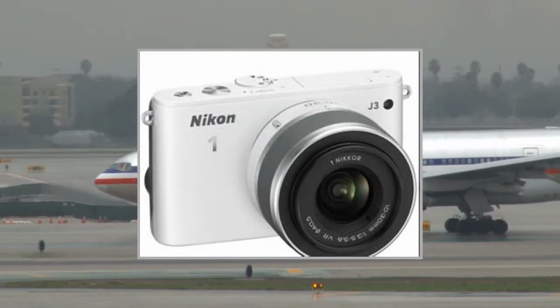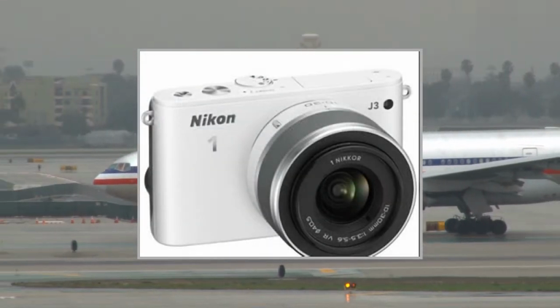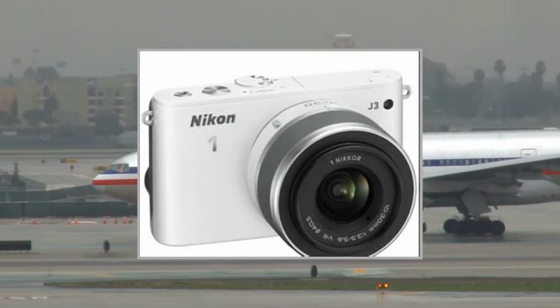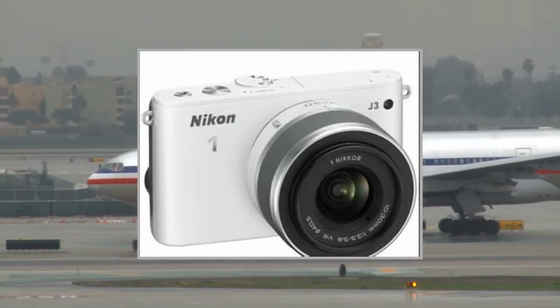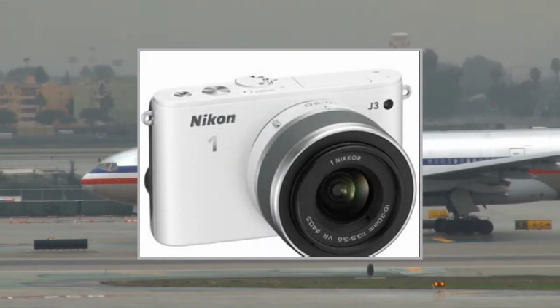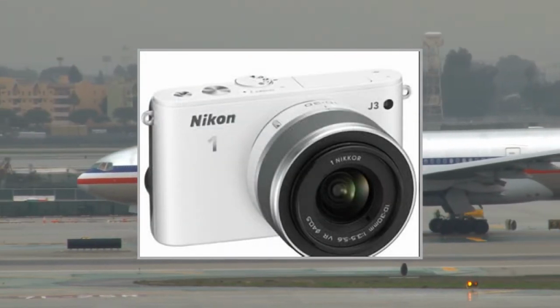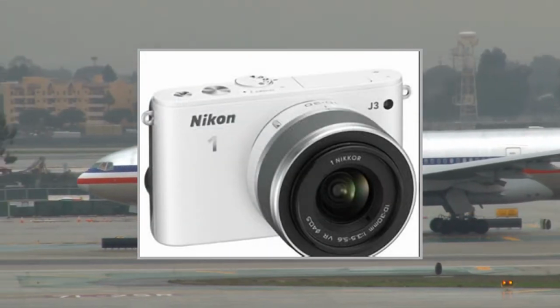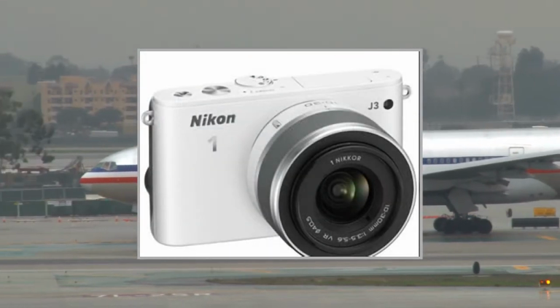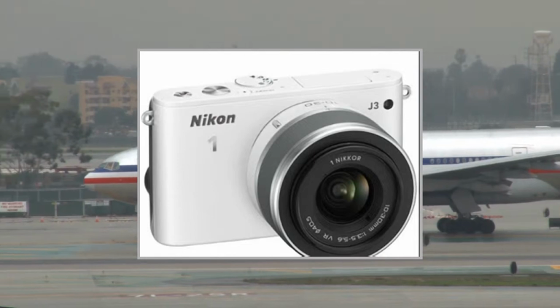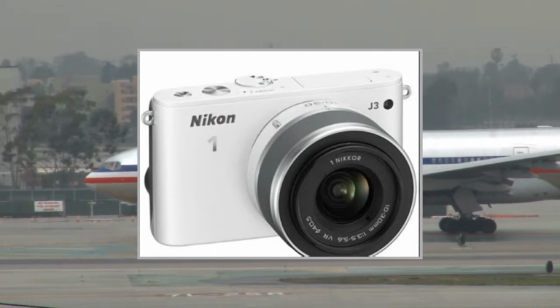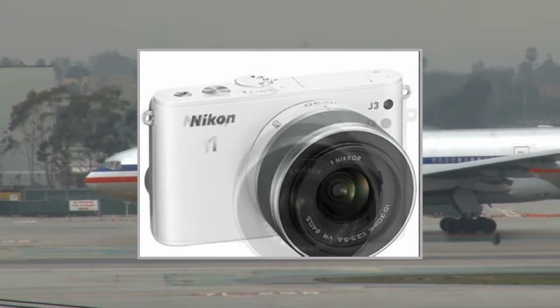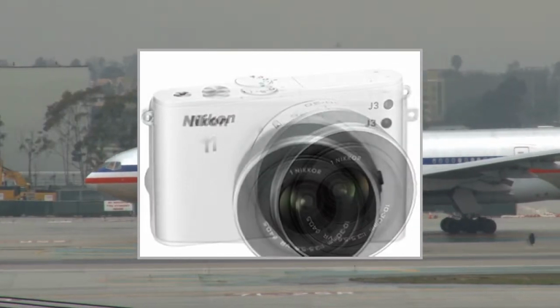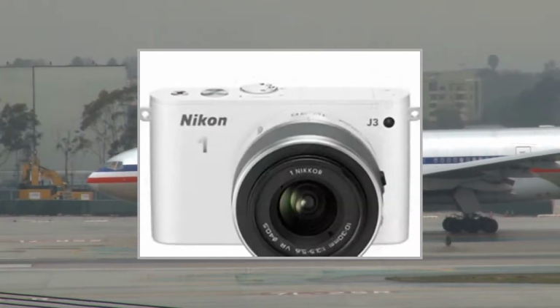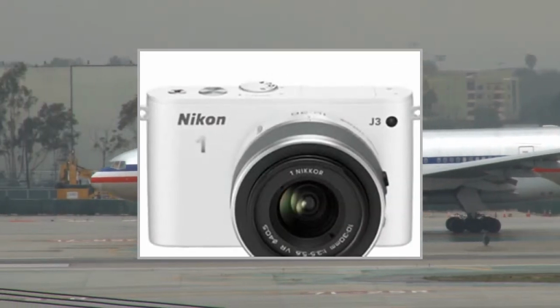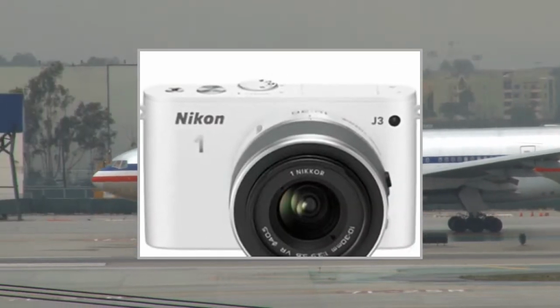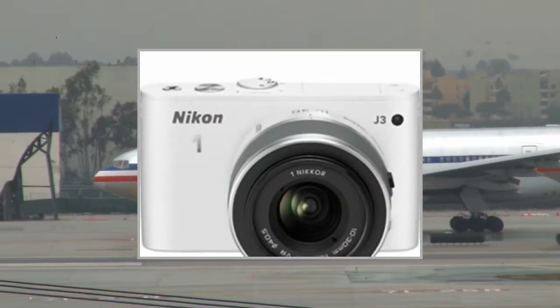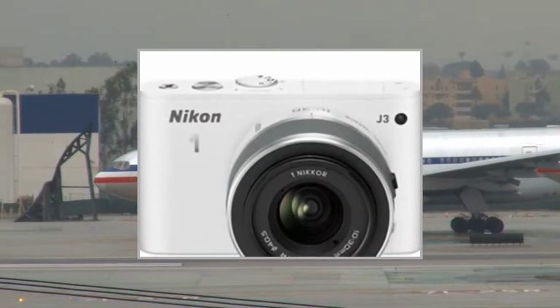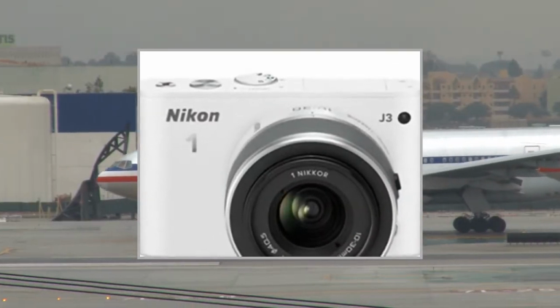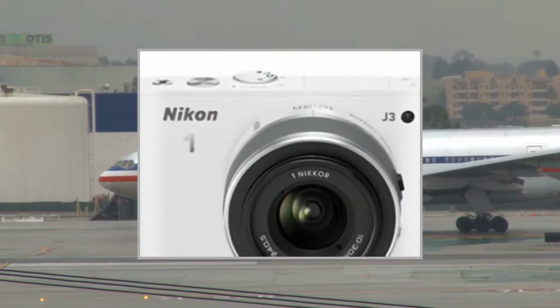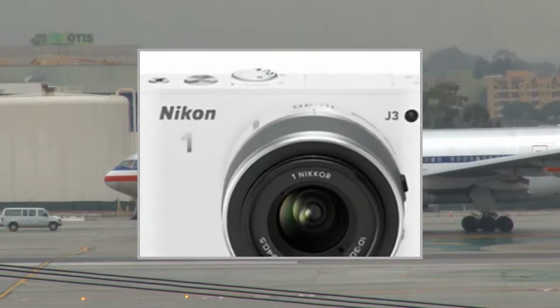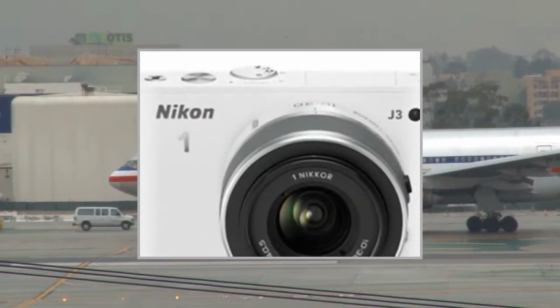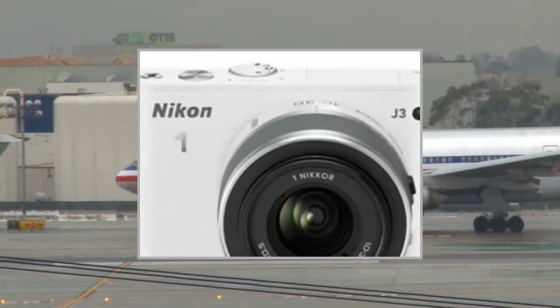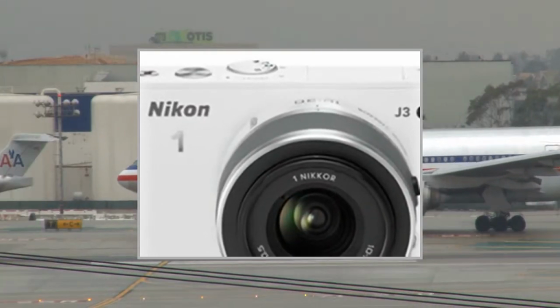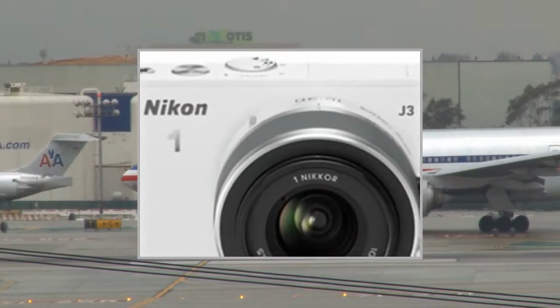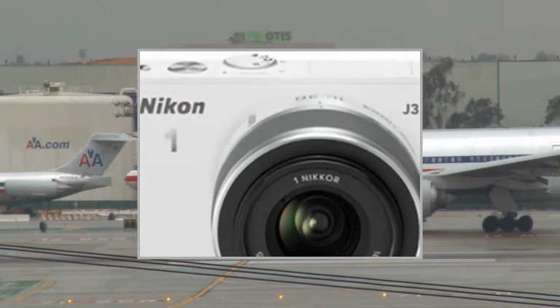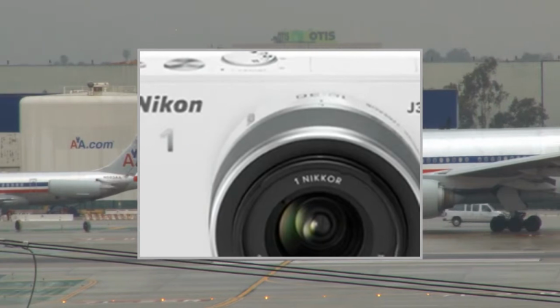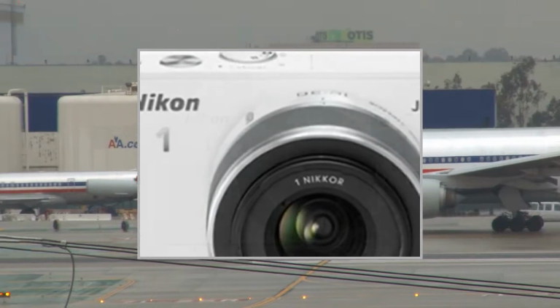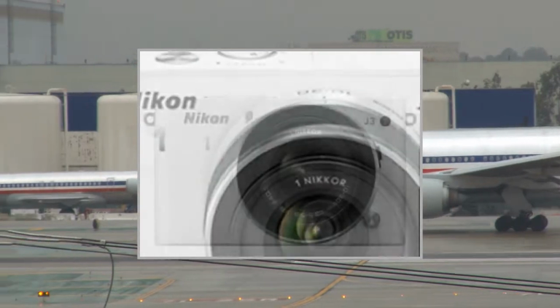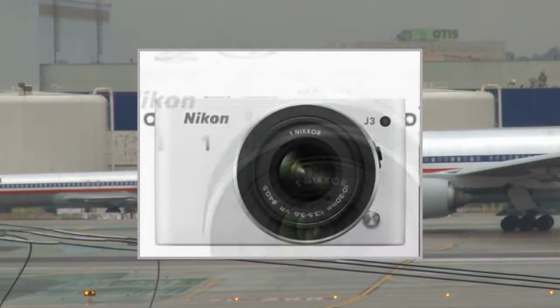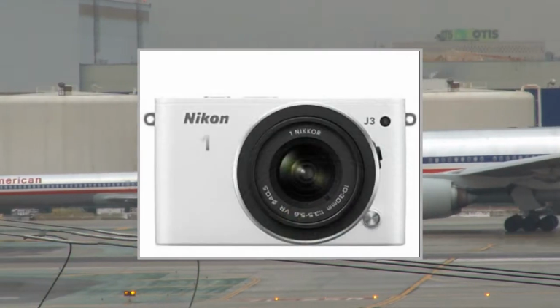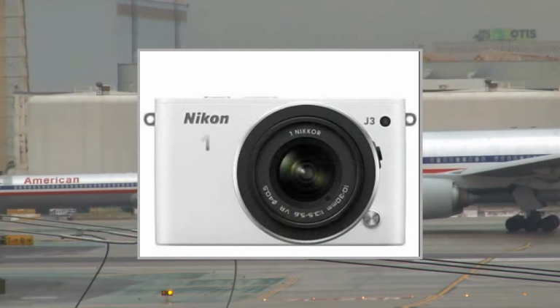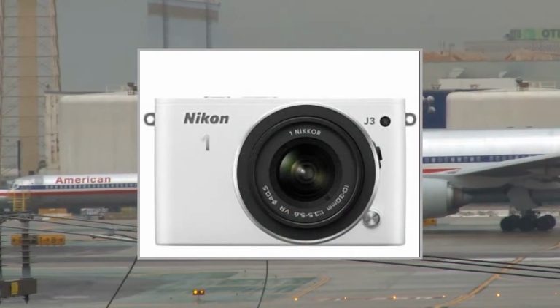Super fast, this sensor is able to switch instantaneously from phase detection autofocus to contrast detection autofocus.